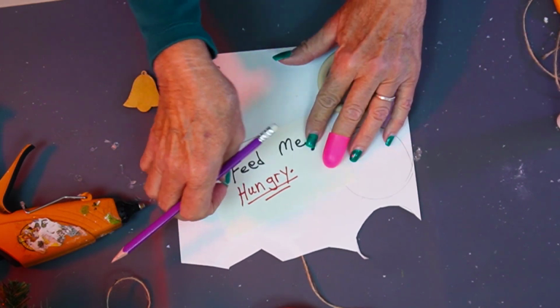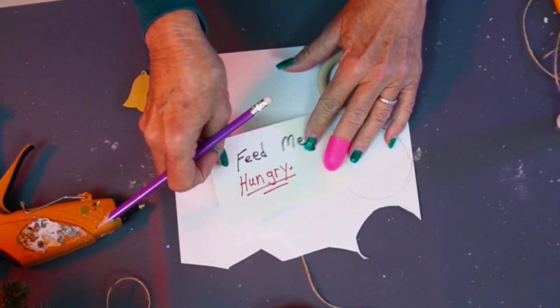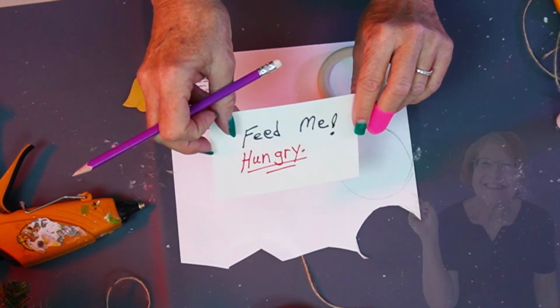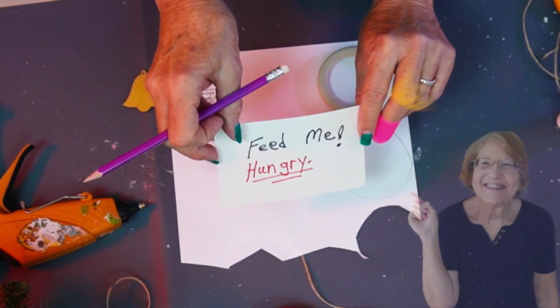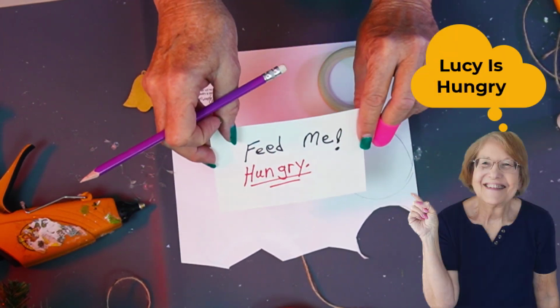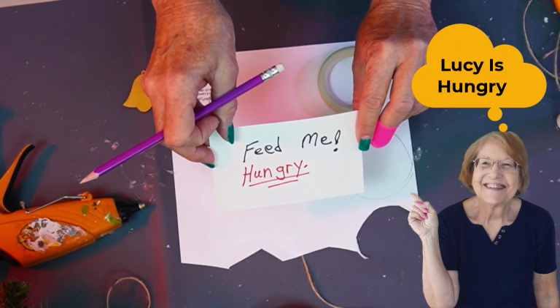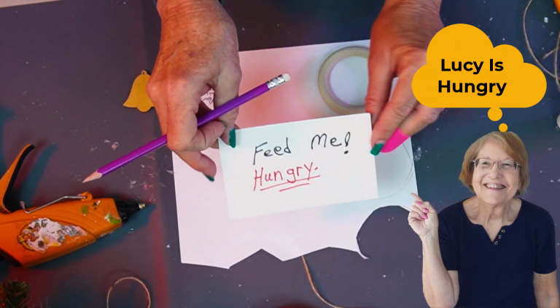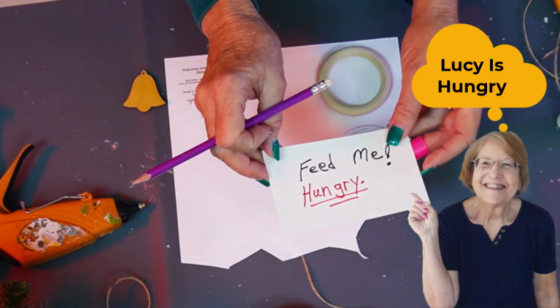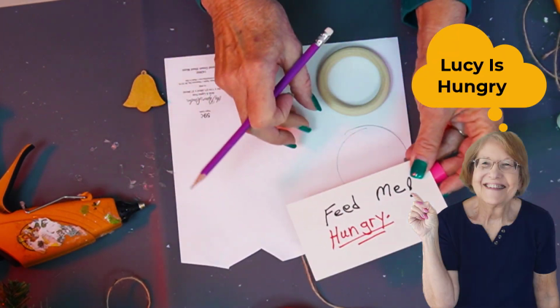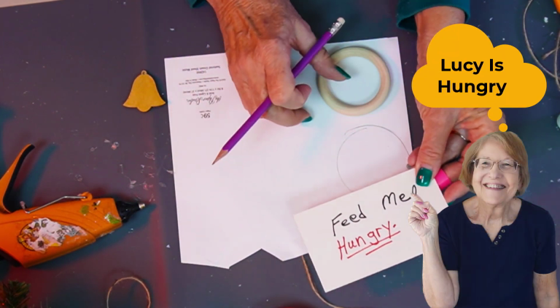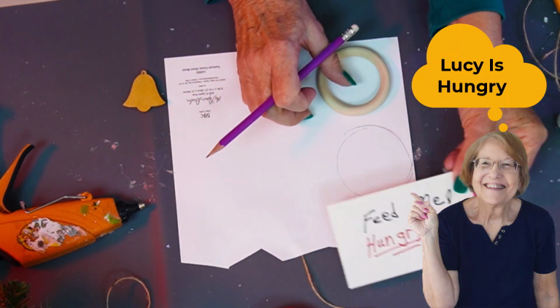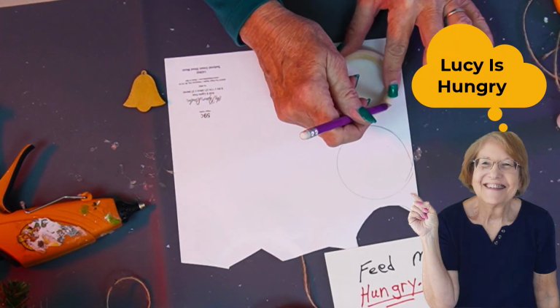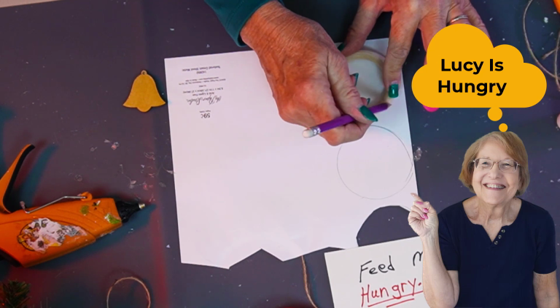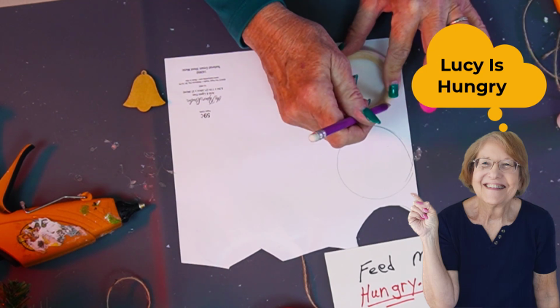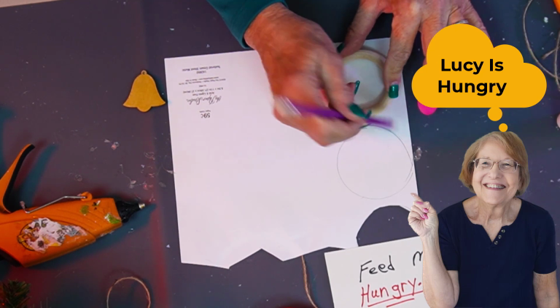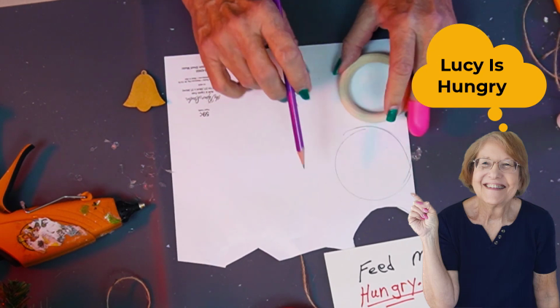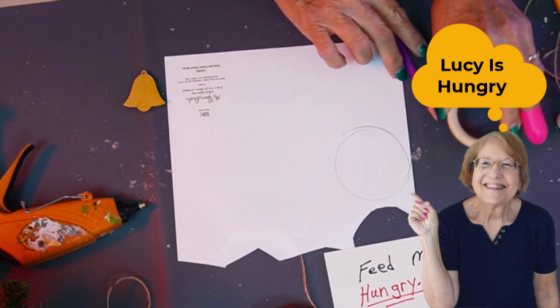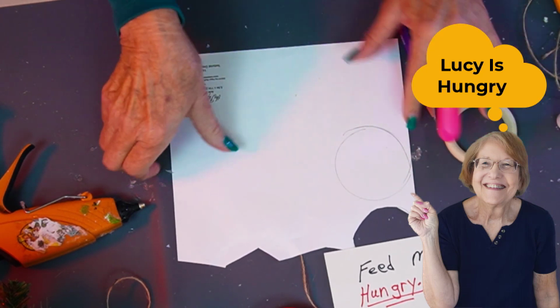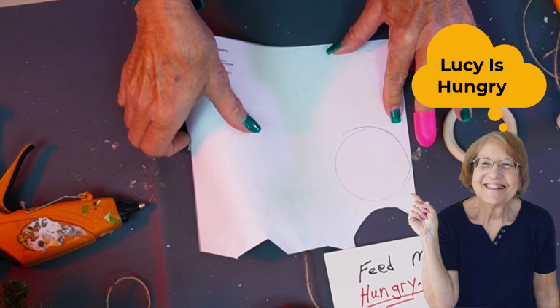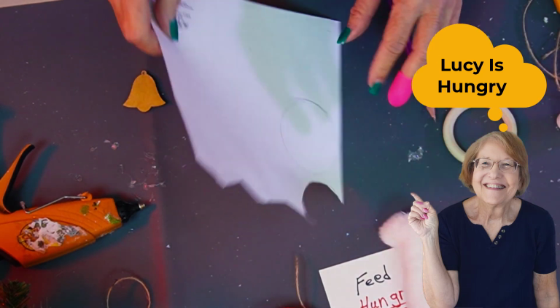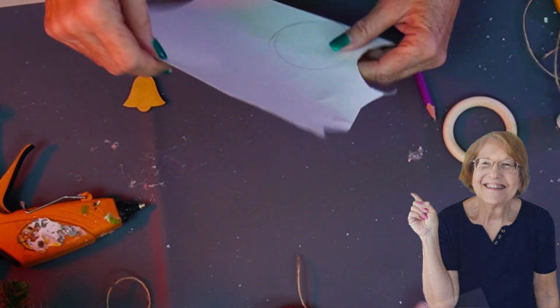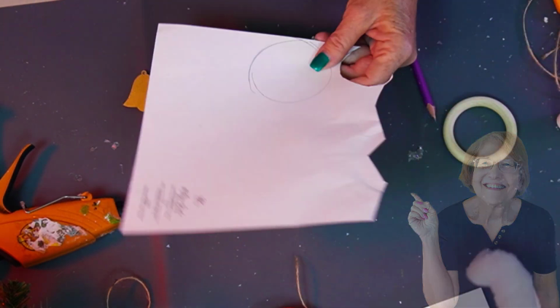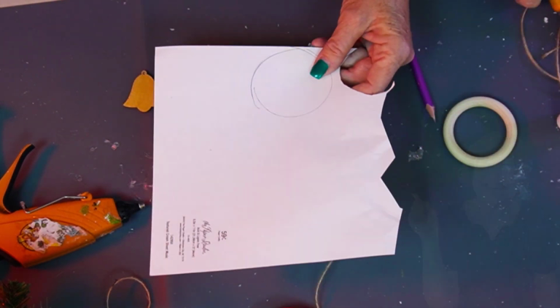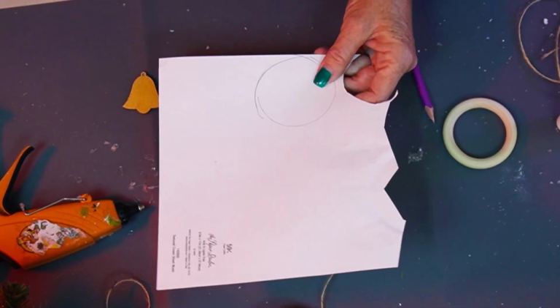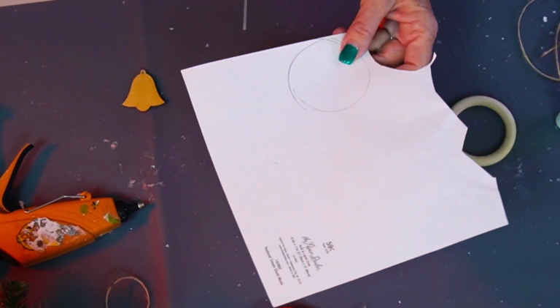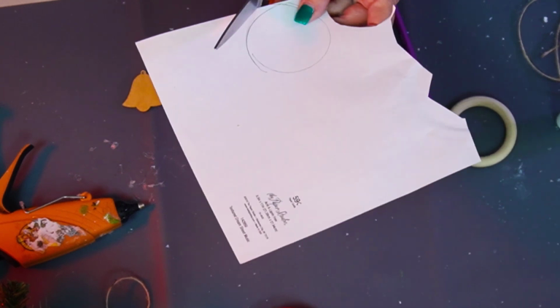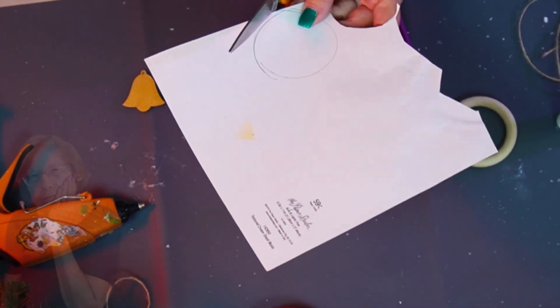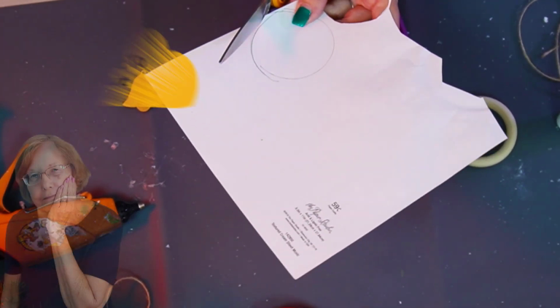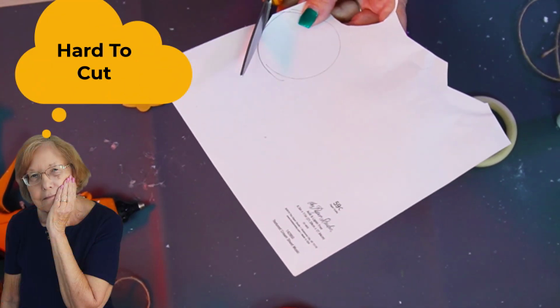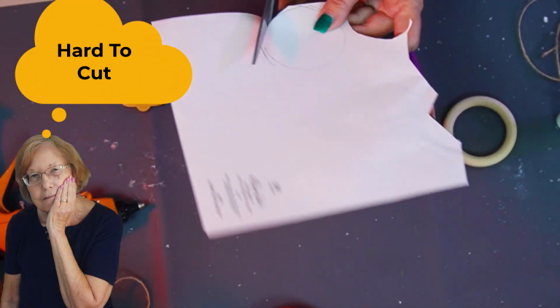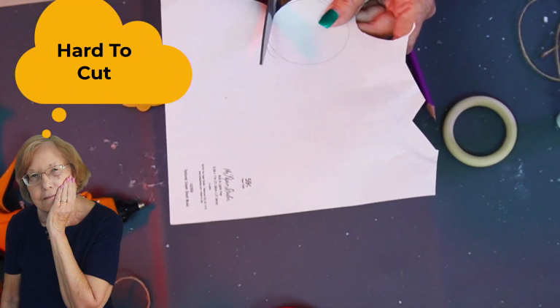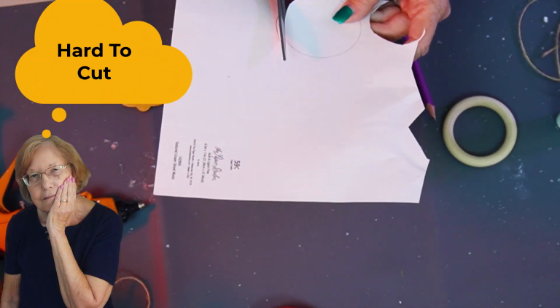Look at this — coming in with 'Feed Me Hungry.' Oh my goodness. I do feed her! I am going to cut this out, and even though I traced around the outside of the circle, I'm probably going to need to trim it up some.